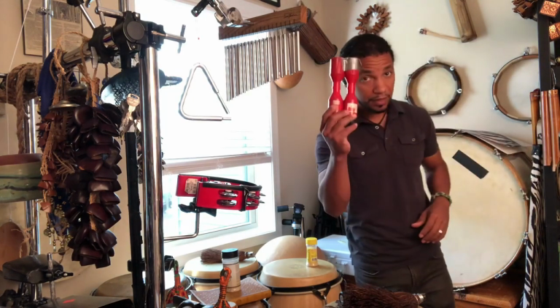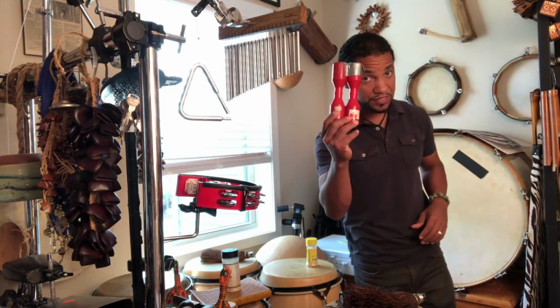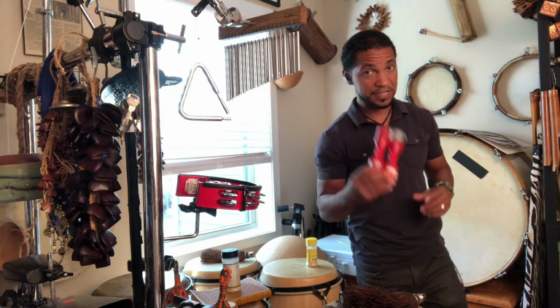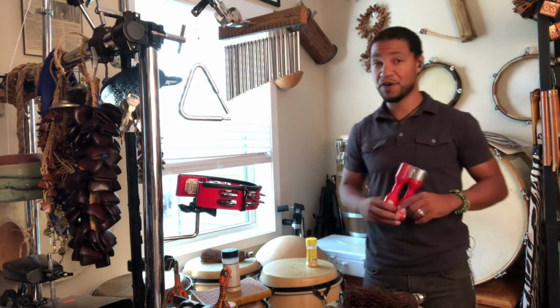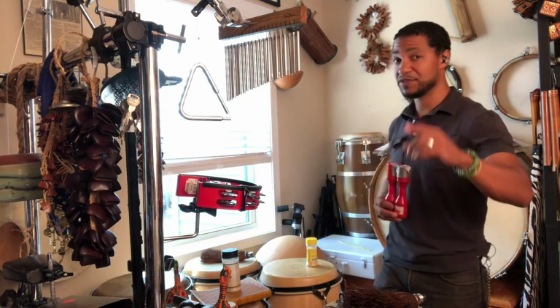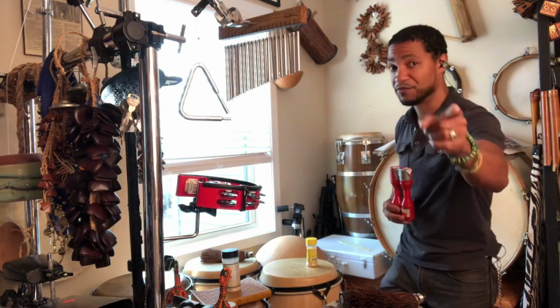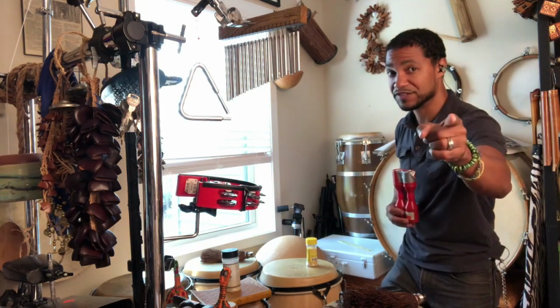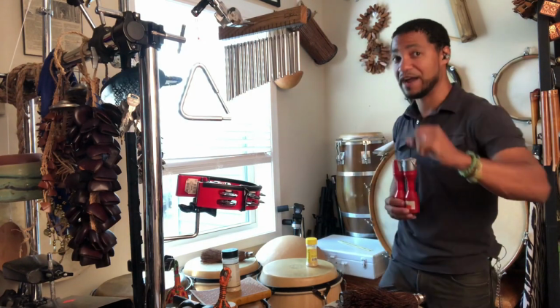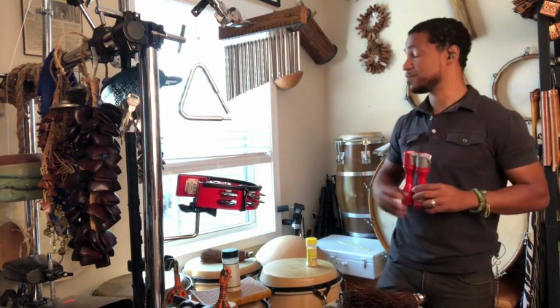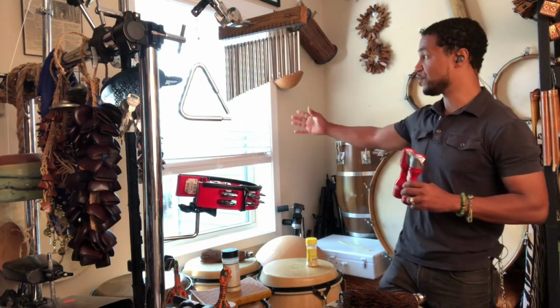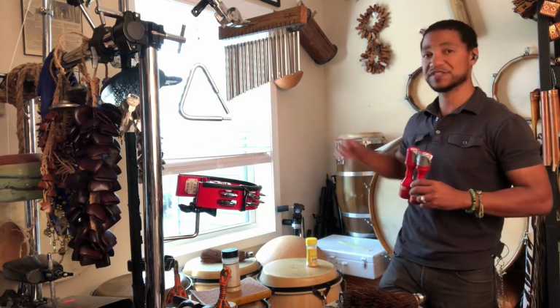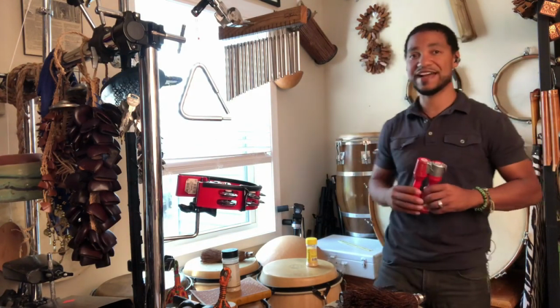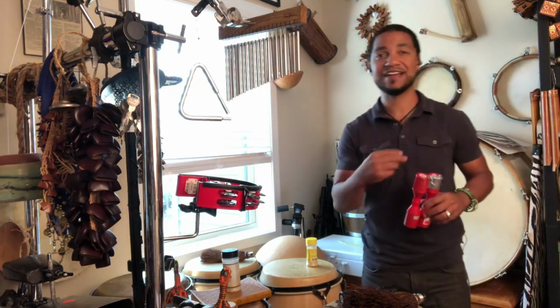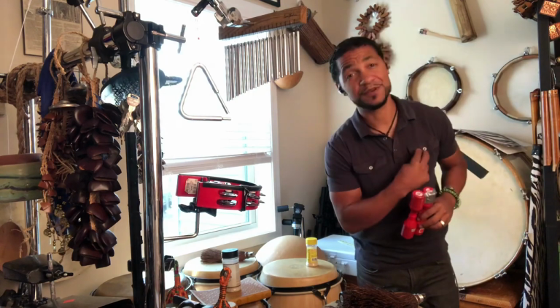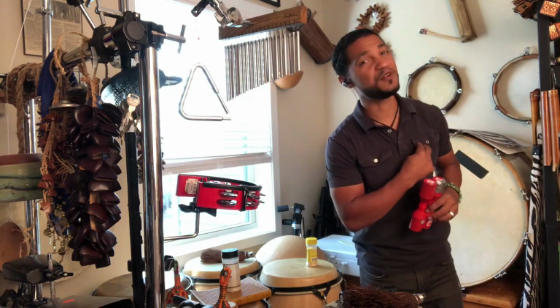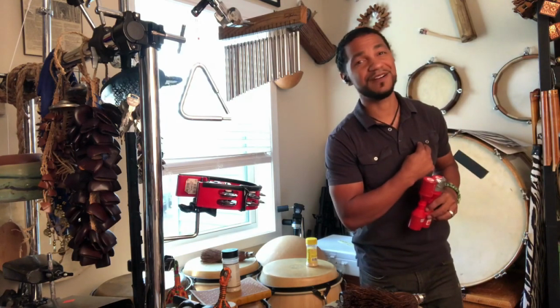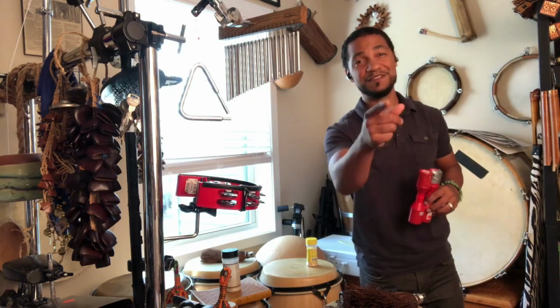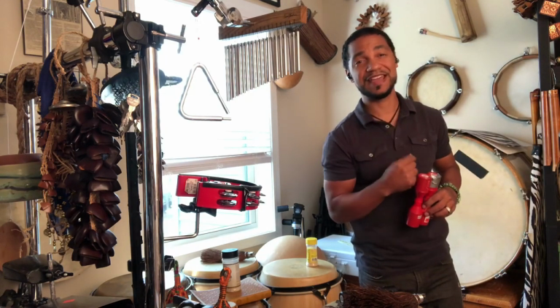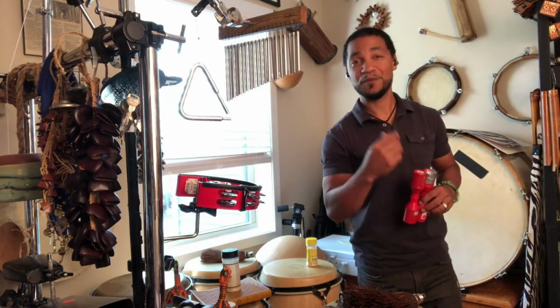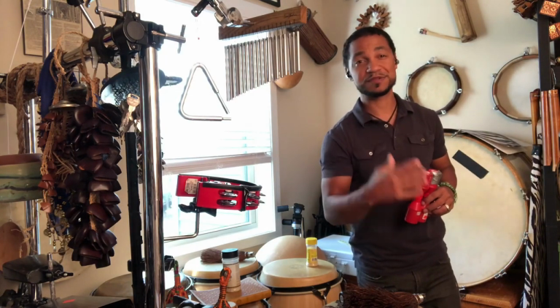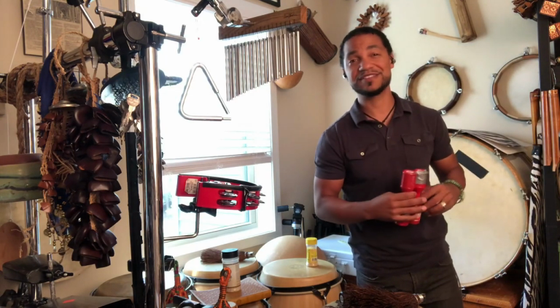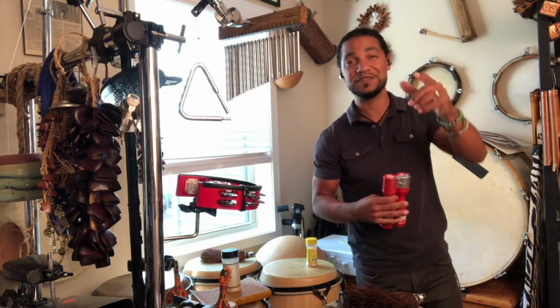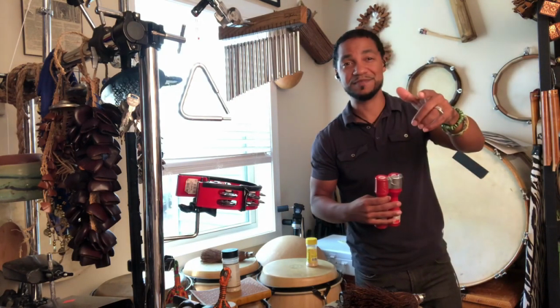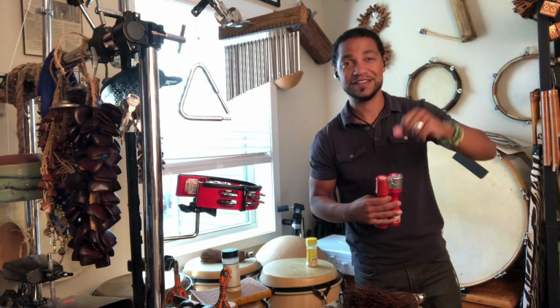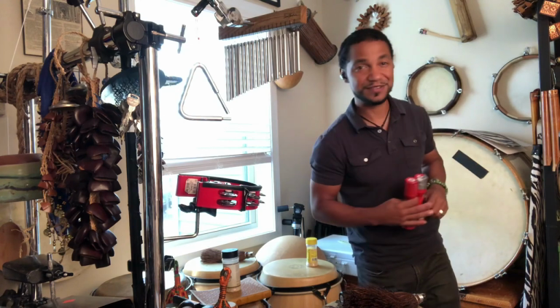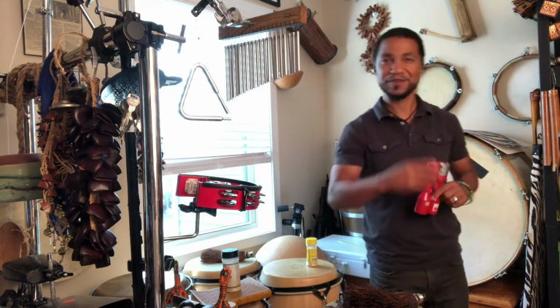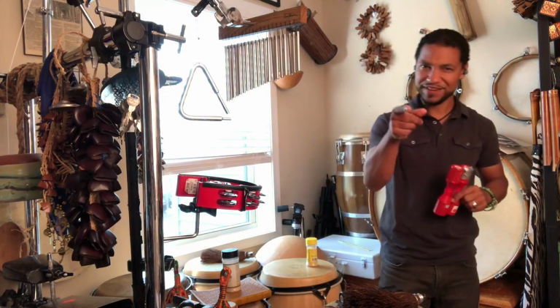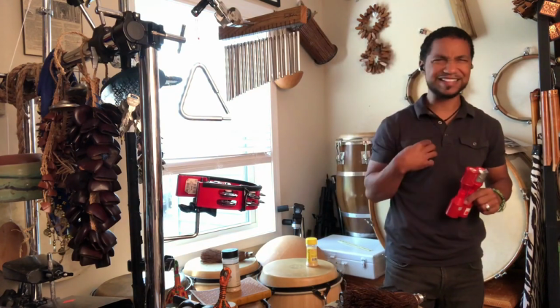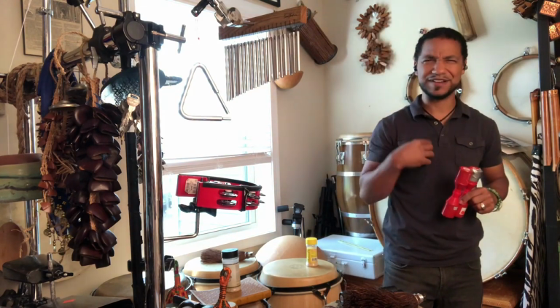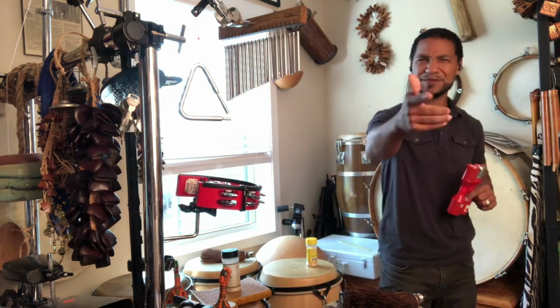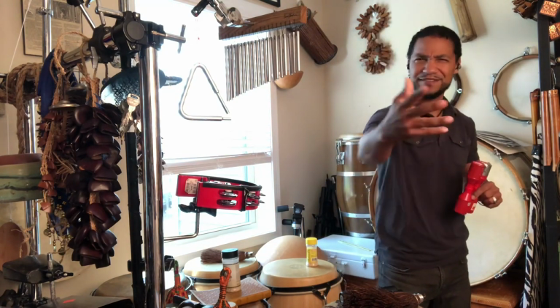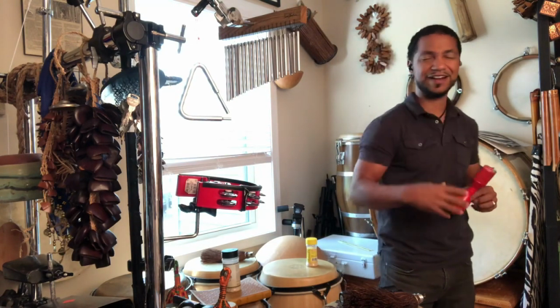Anyway, let's start with this. But before I even do that, don't forget to subscribe. It's a beautiful warm sunny day outside and it would also warm my heart if you became one of the subscribers here at William Johnson Music on YouTube. Wouldn't that be awesome? Love you. All right.